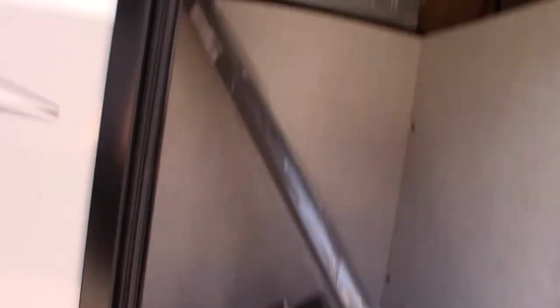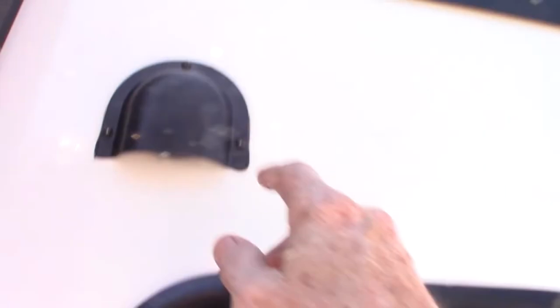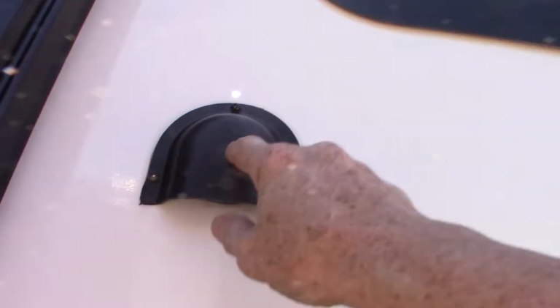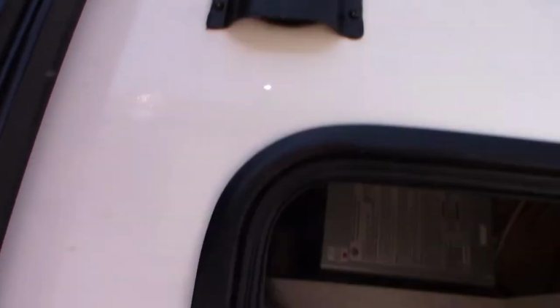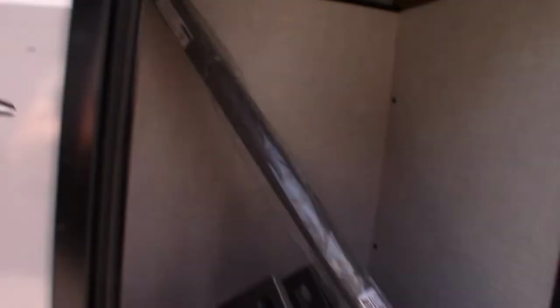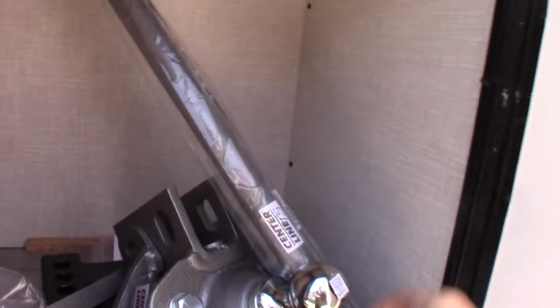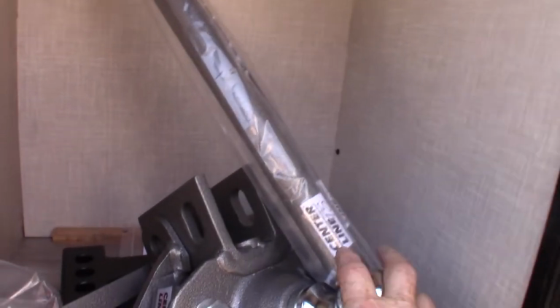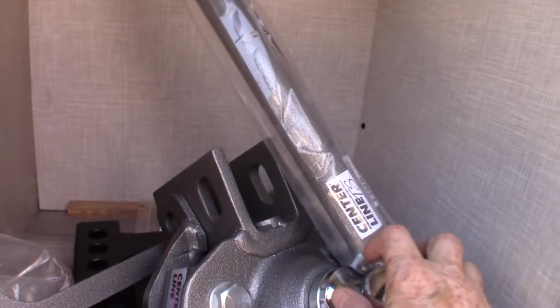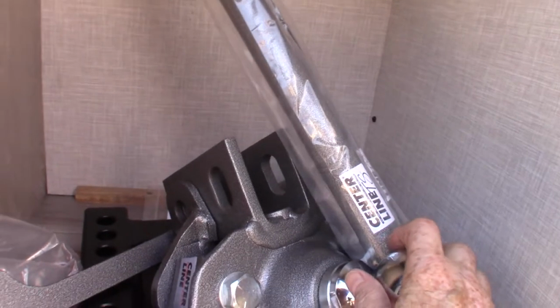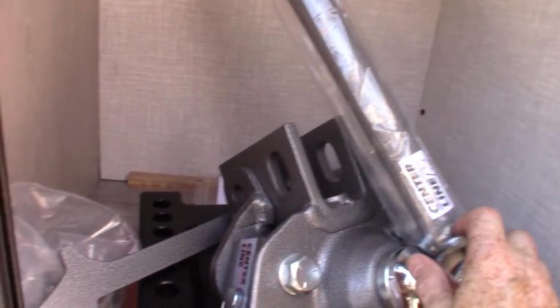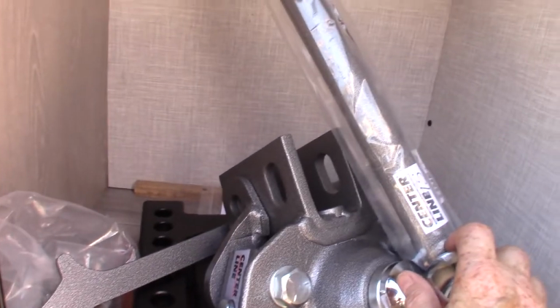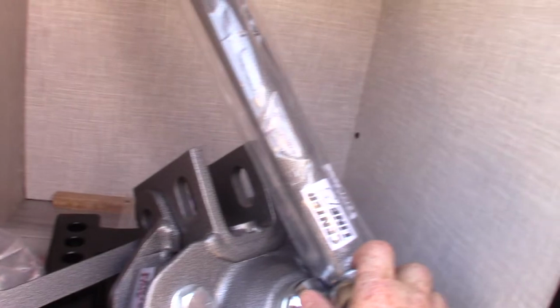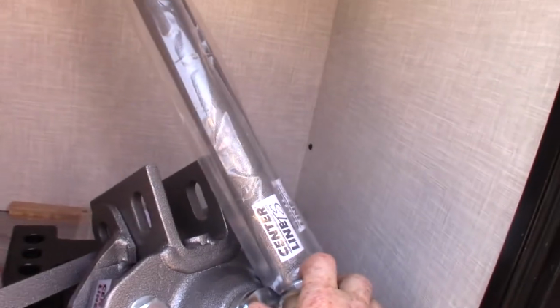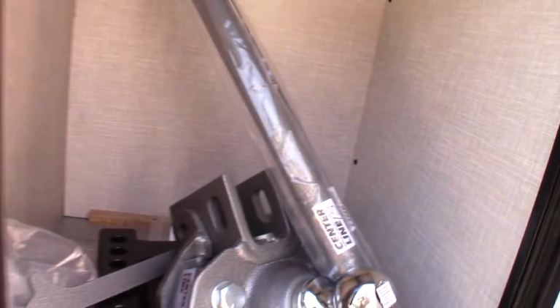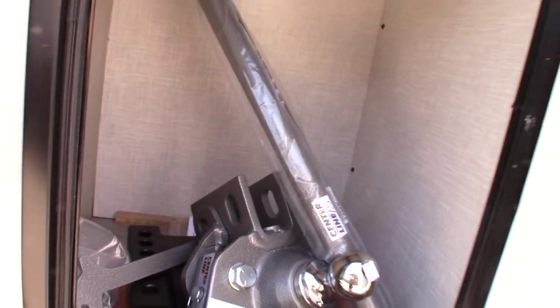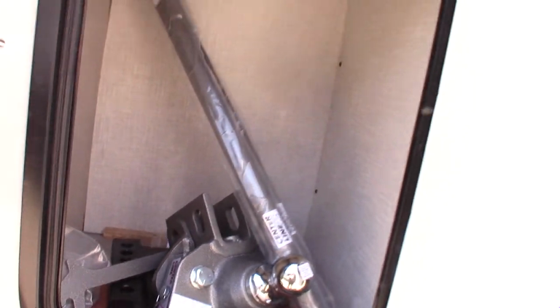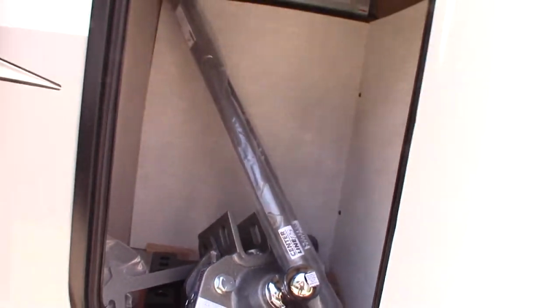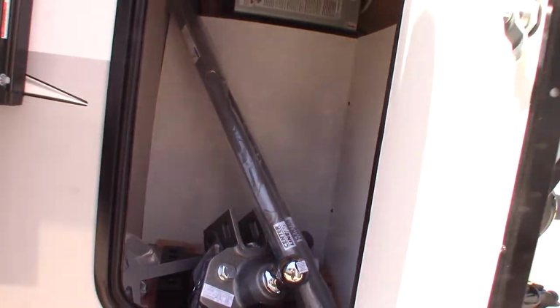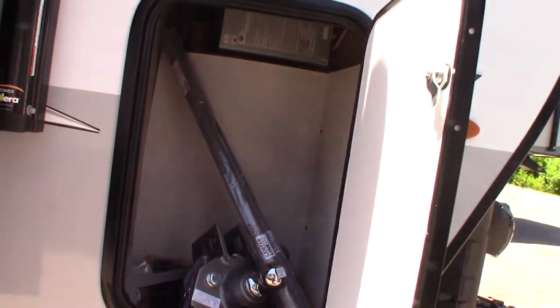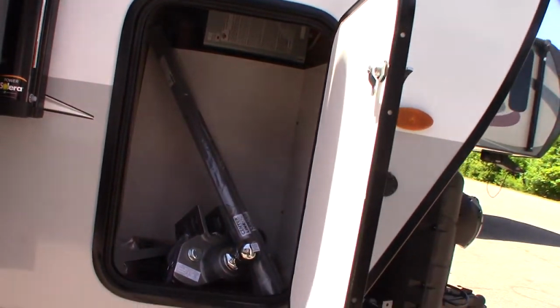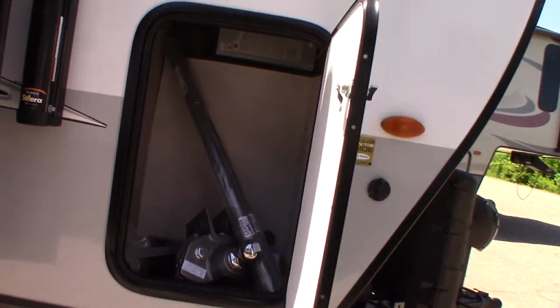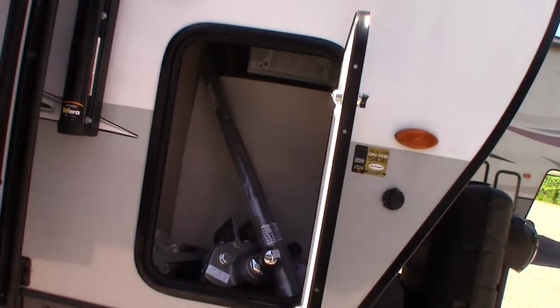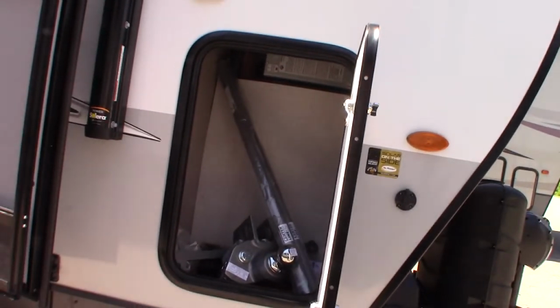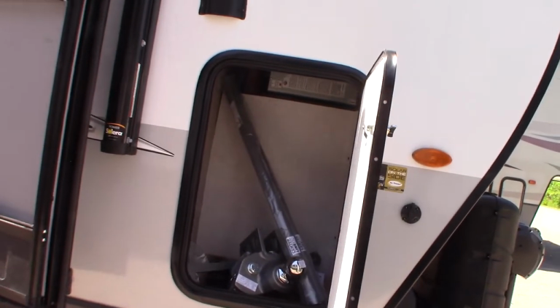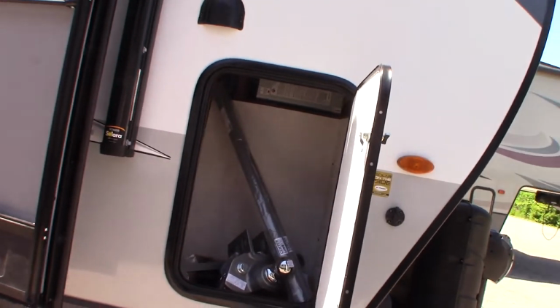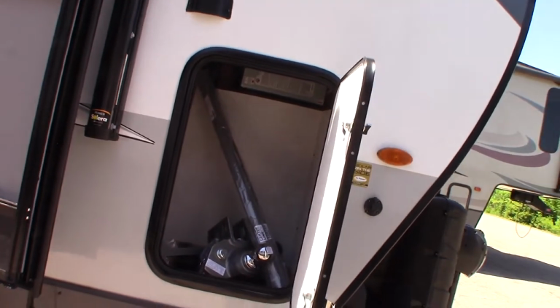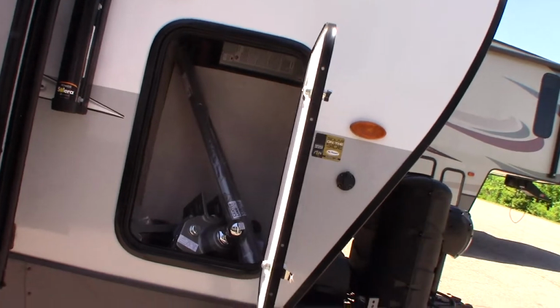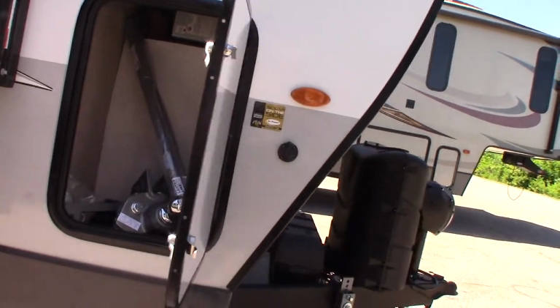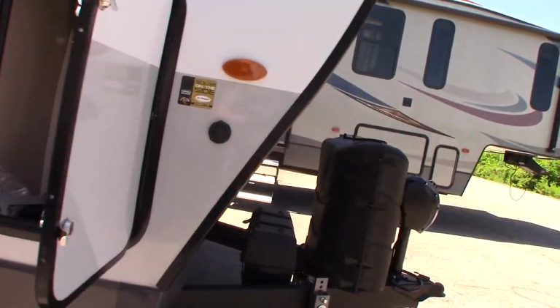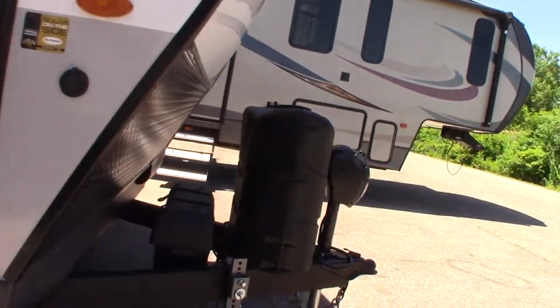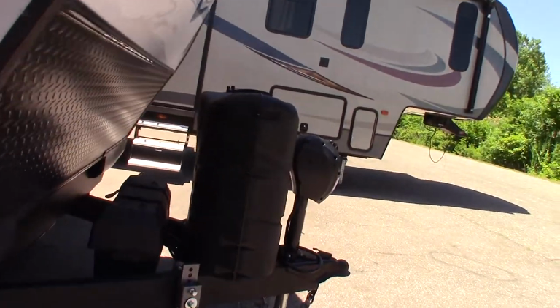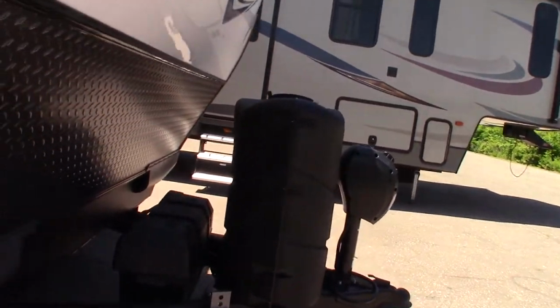This is just a vent here. This is your hitch — we'll show you how this operates when you pick up. It's a Husky Centerline weight distribution hitch with built-in sway control, so it's a good one.